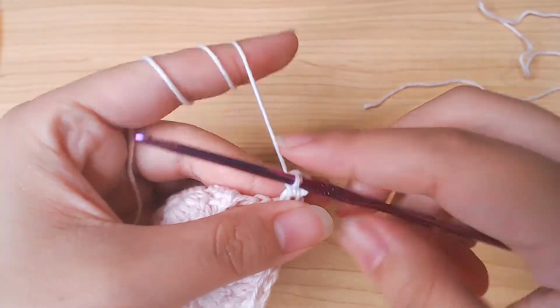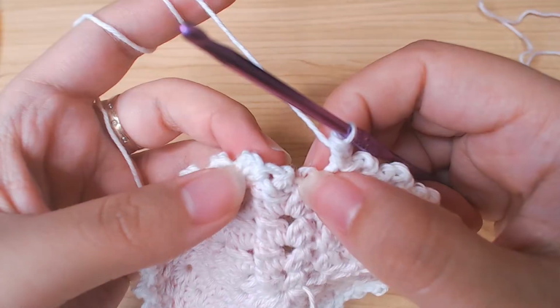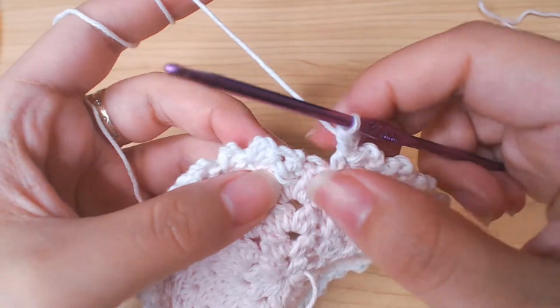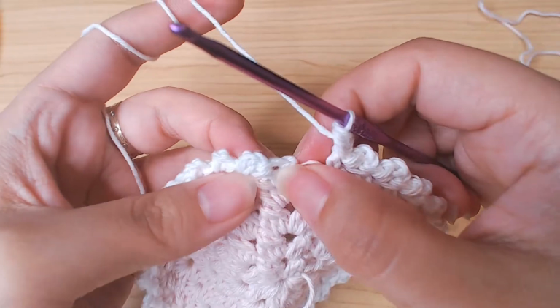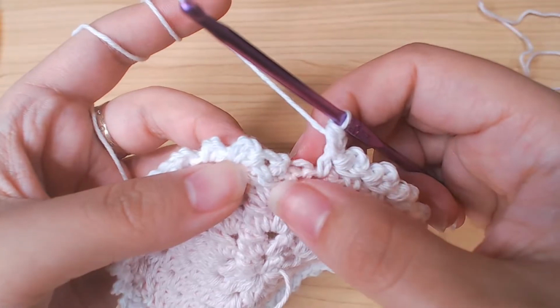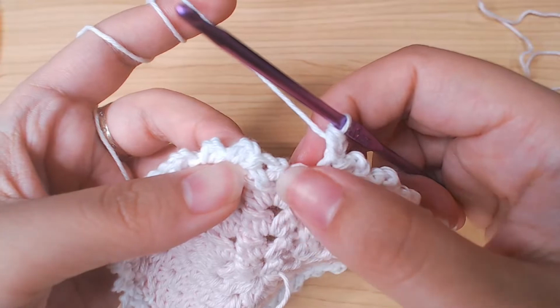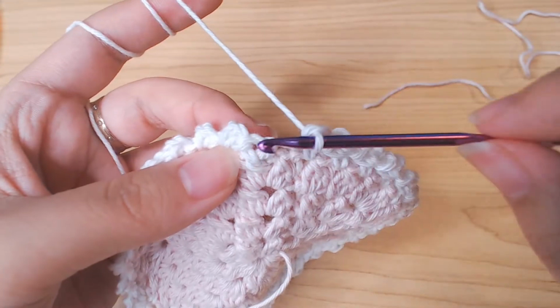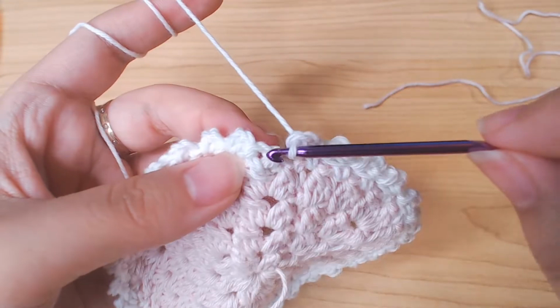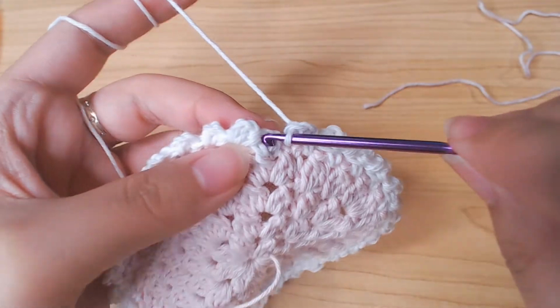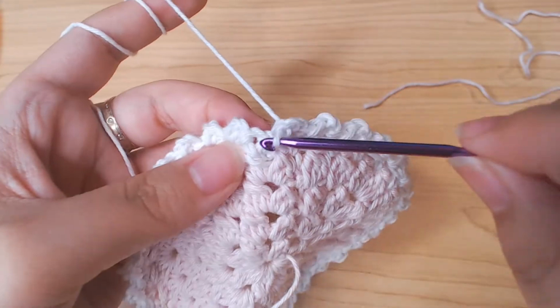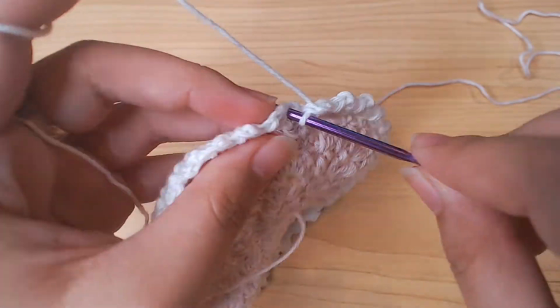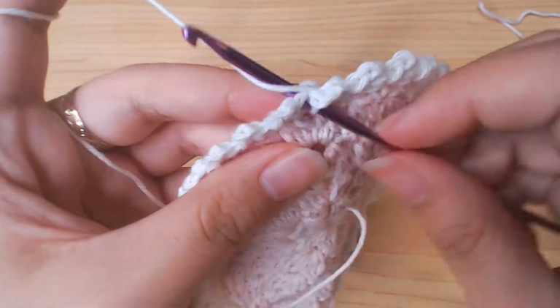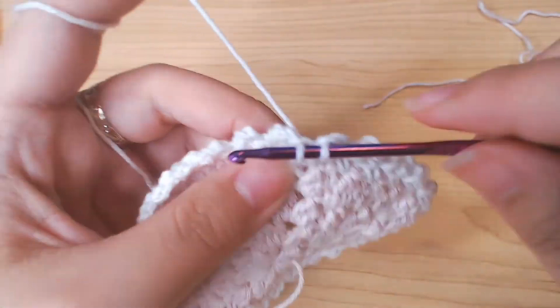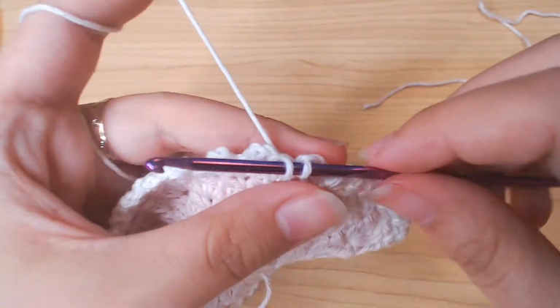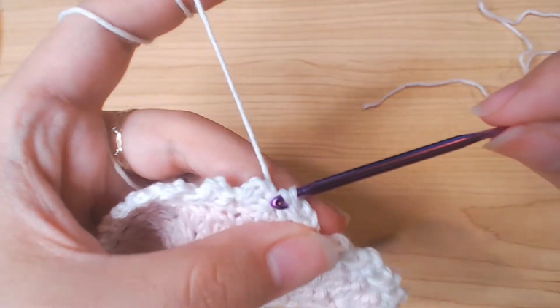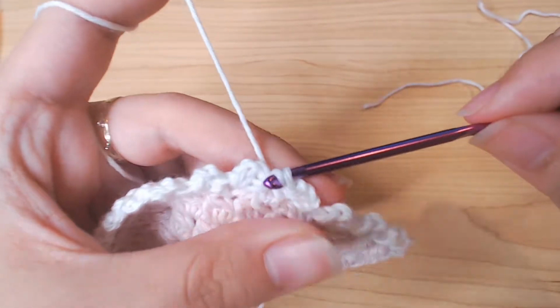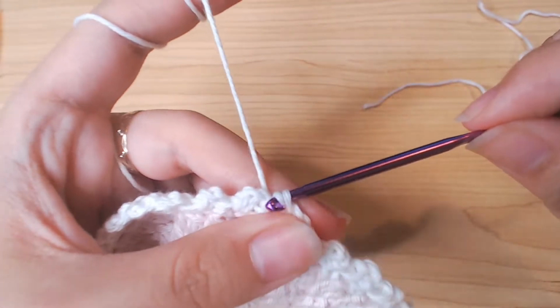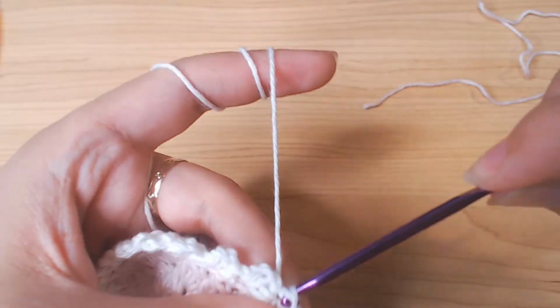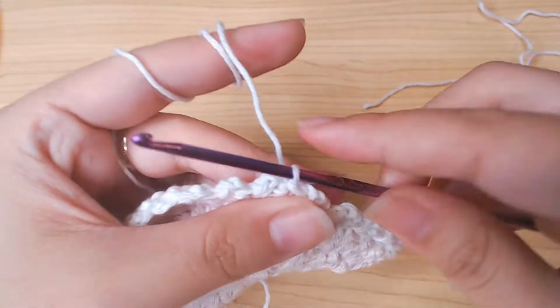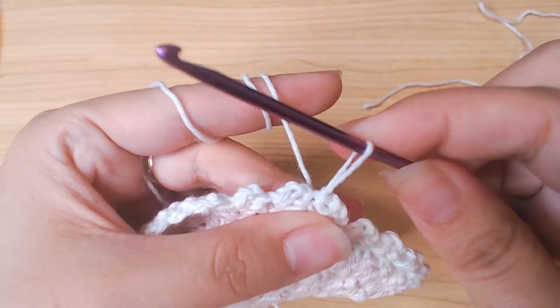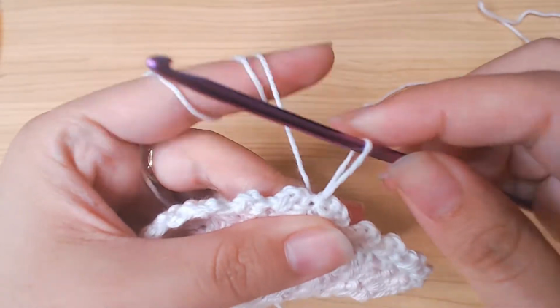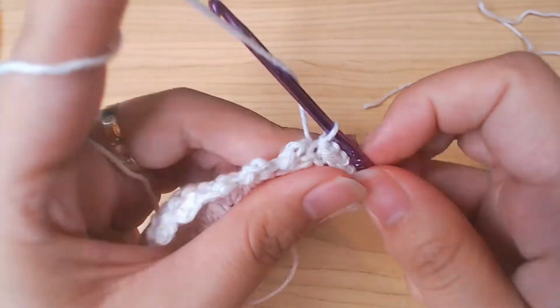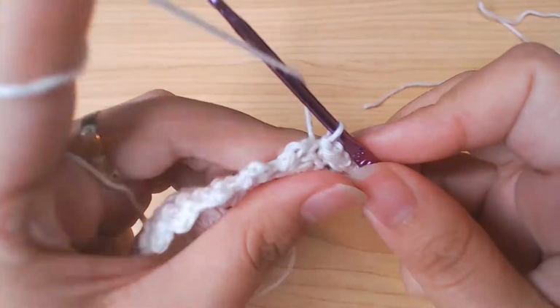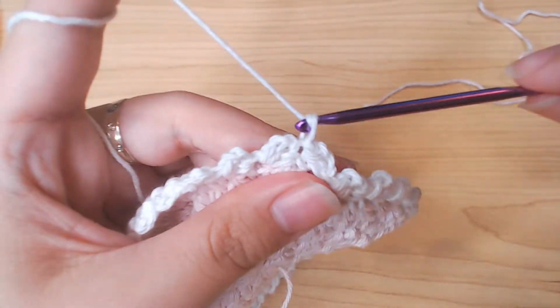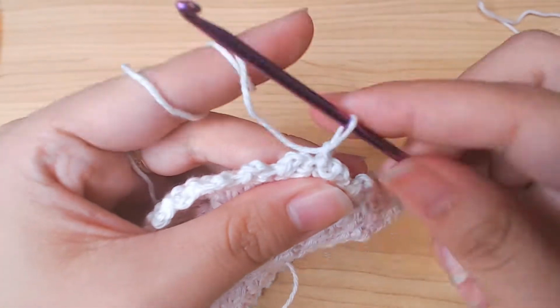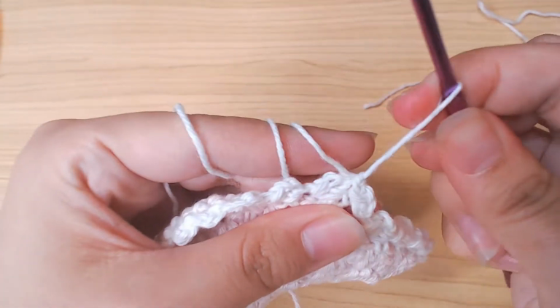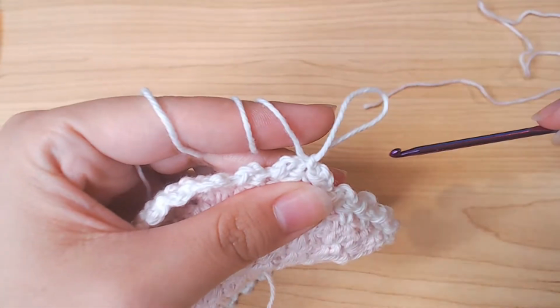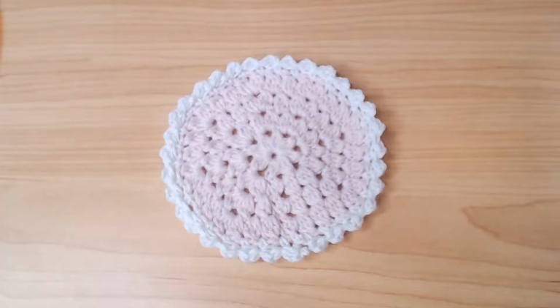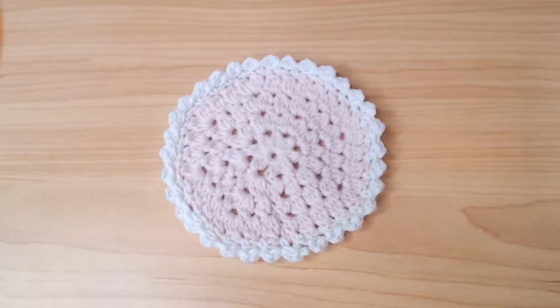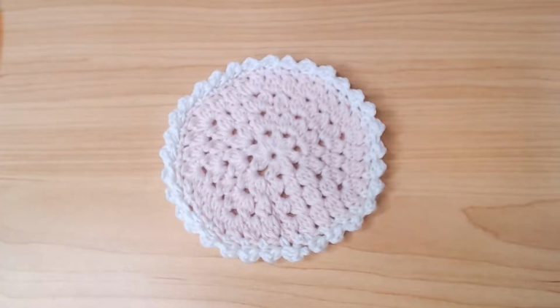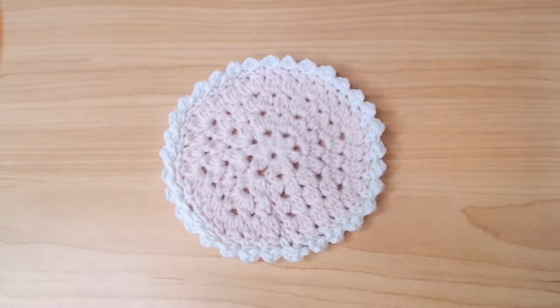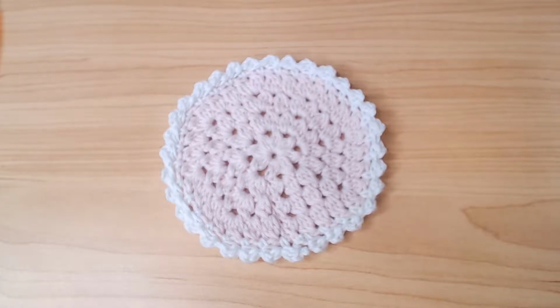When you come back around, slip stitch into the first single crochet here. Then fasten off. So the coaster part is finished.